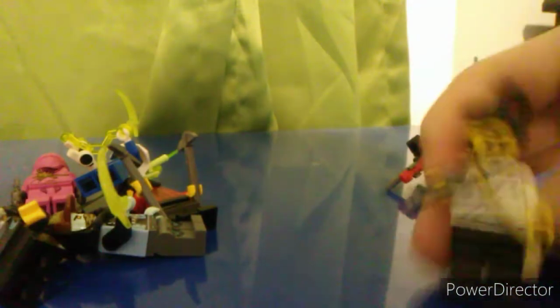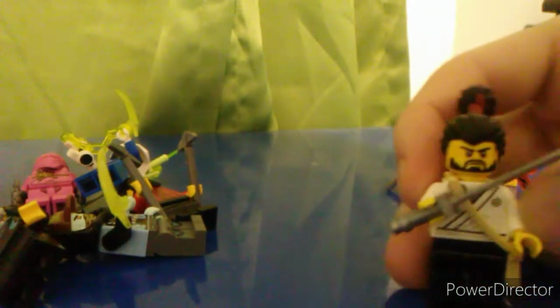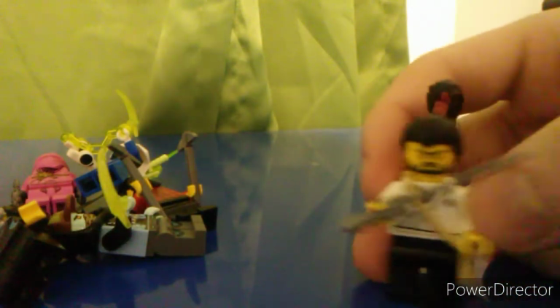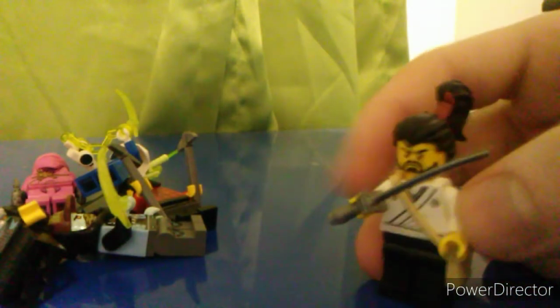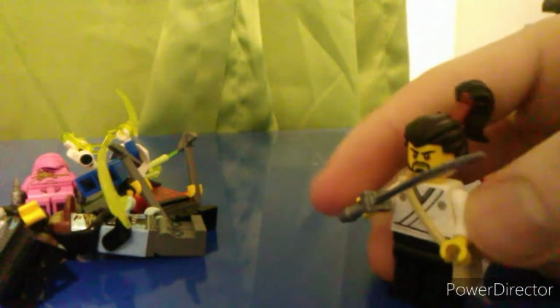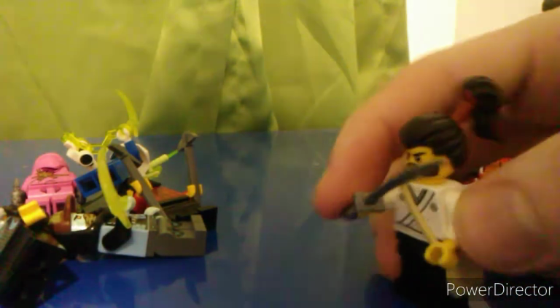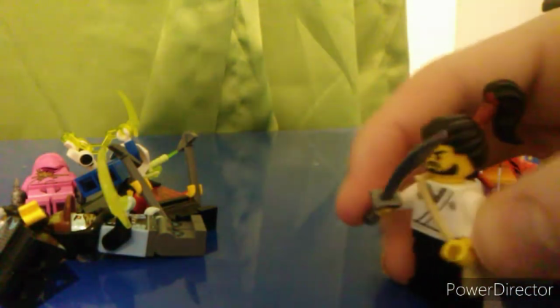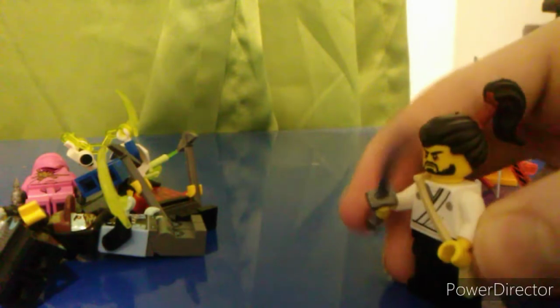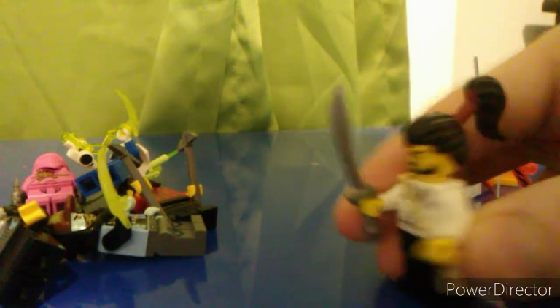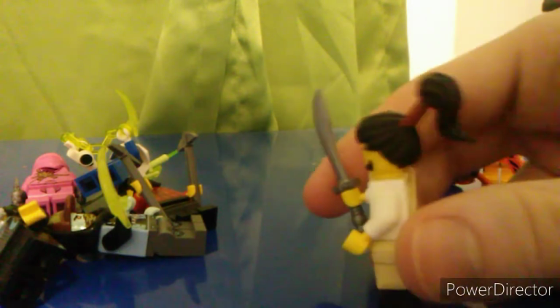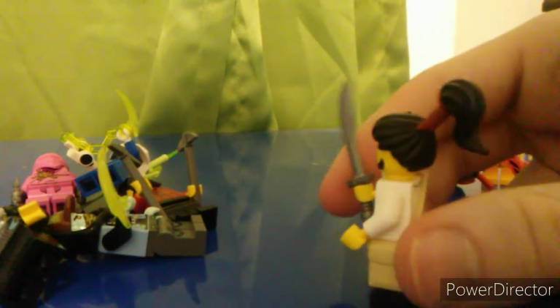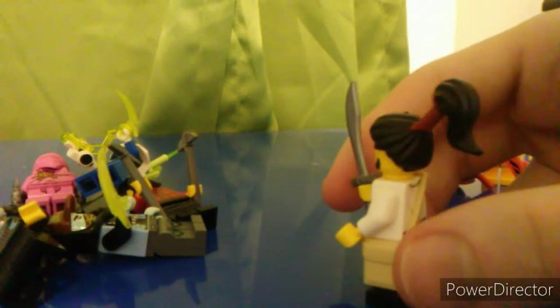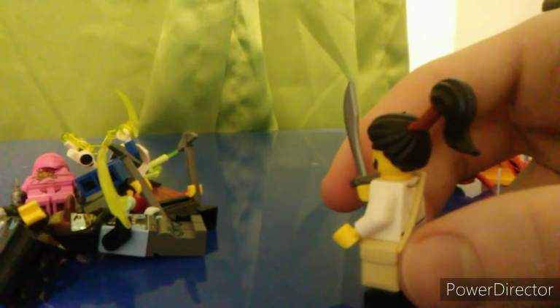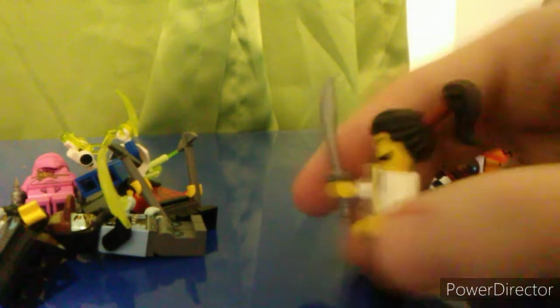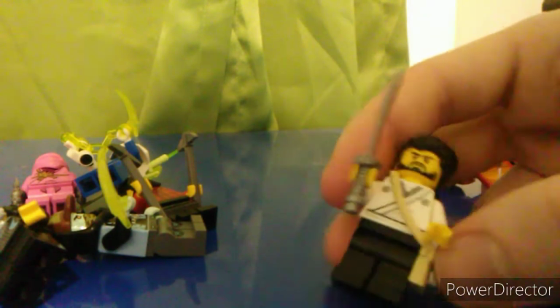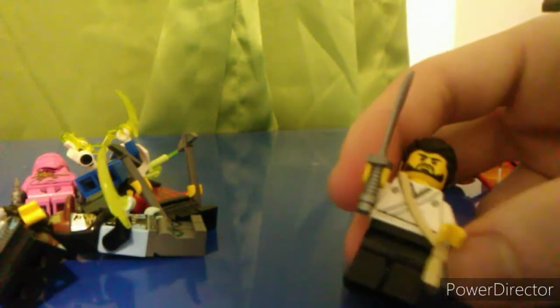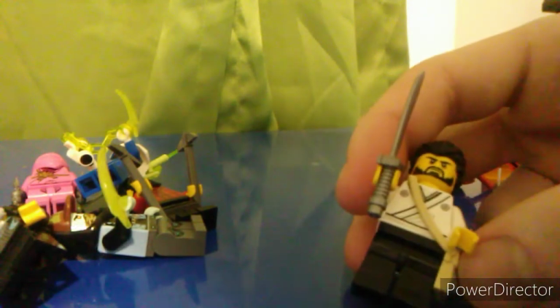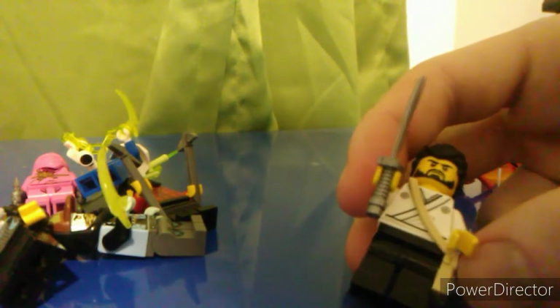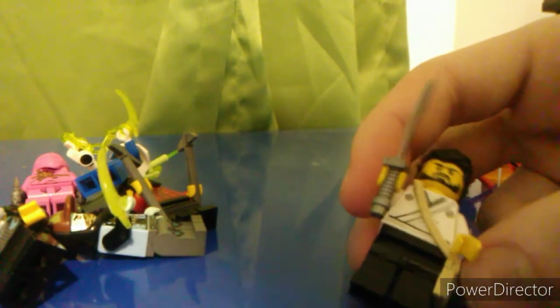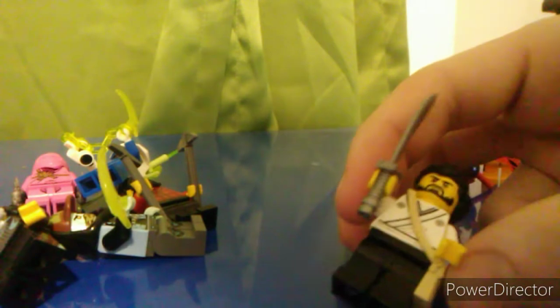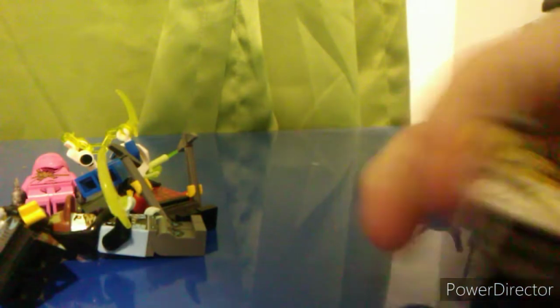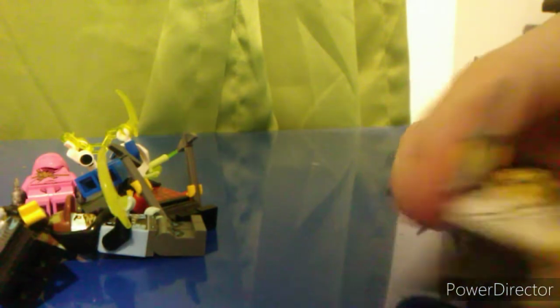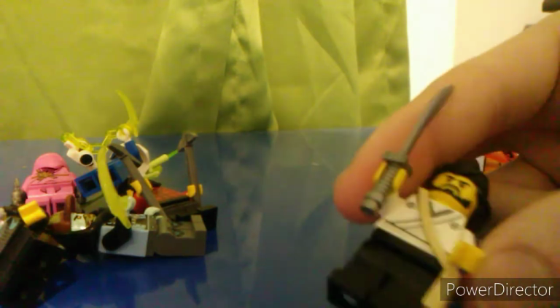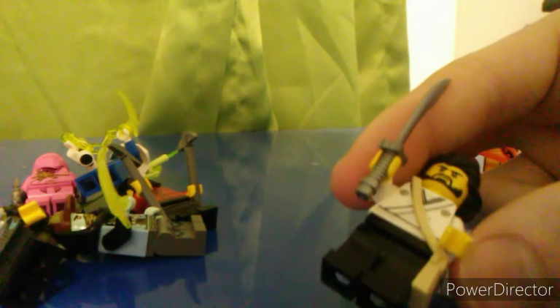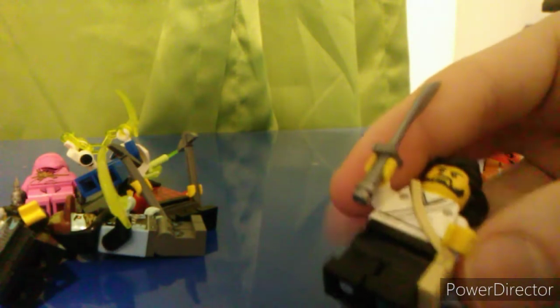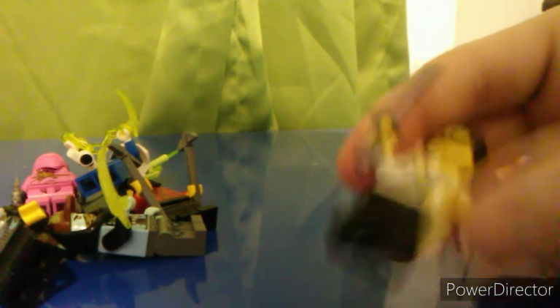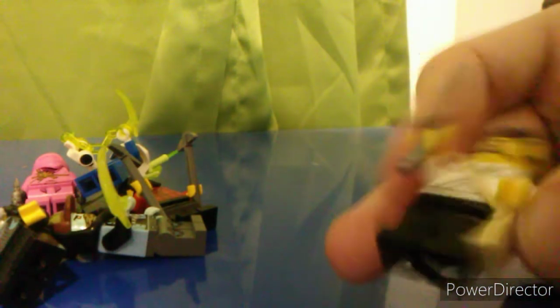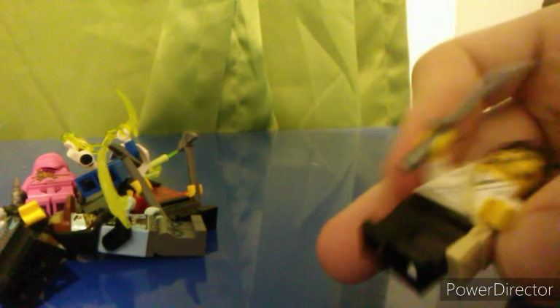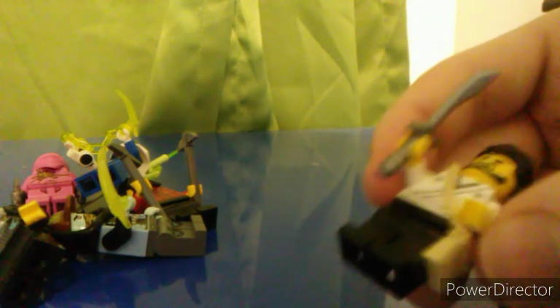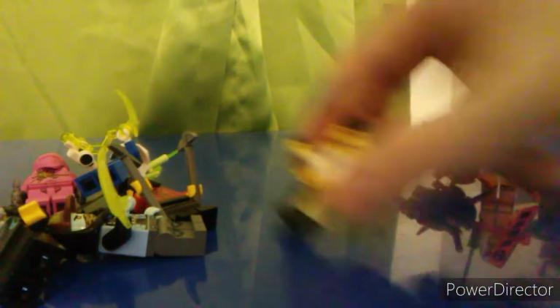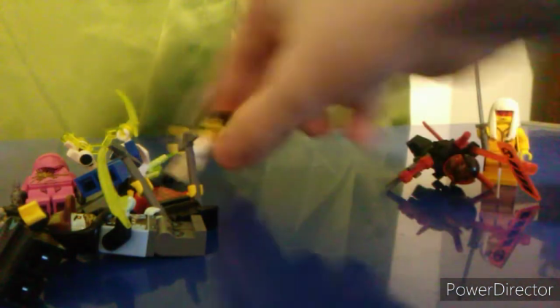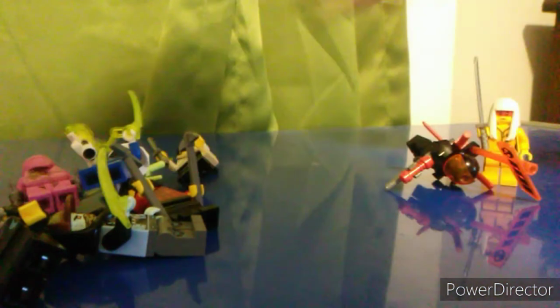Okino is also pretty nice. I quite like the hair piece he comes with, and I like this little sack thing here. It's kind of missing sandal printing like there was on the TV show, but it's not too much of a deal-breaker.